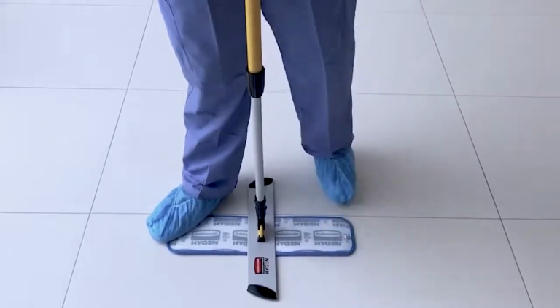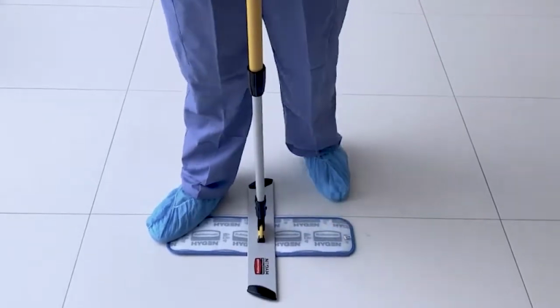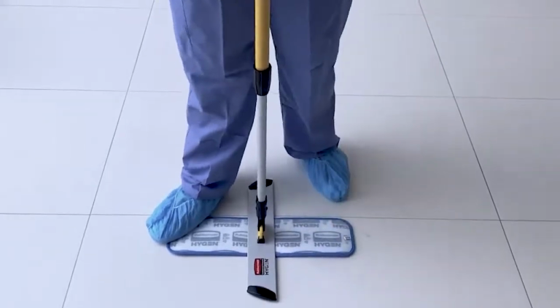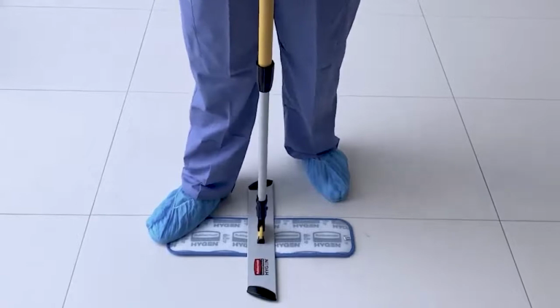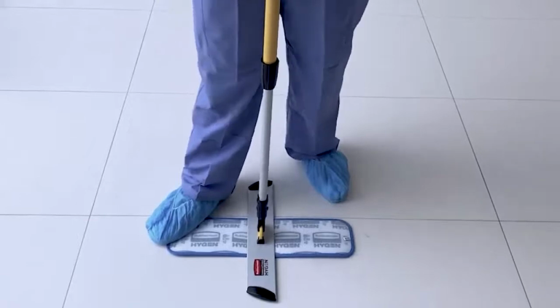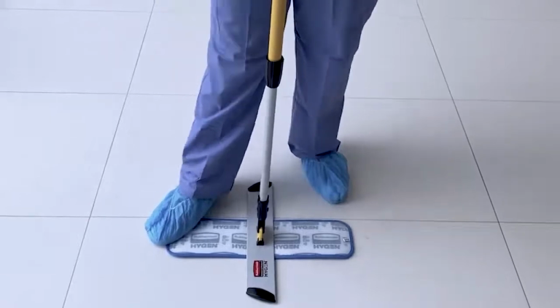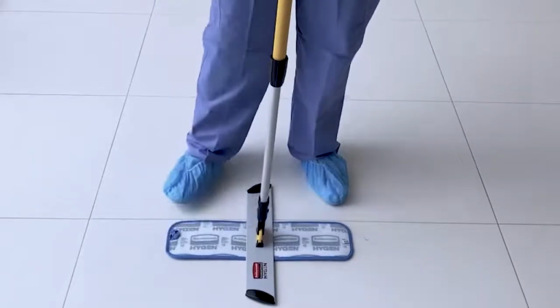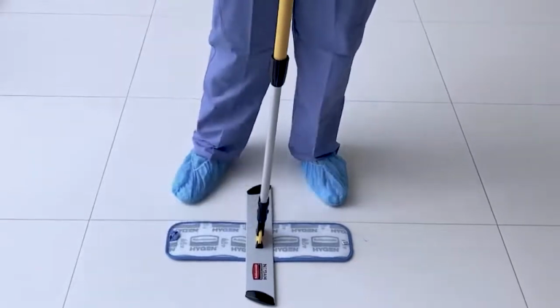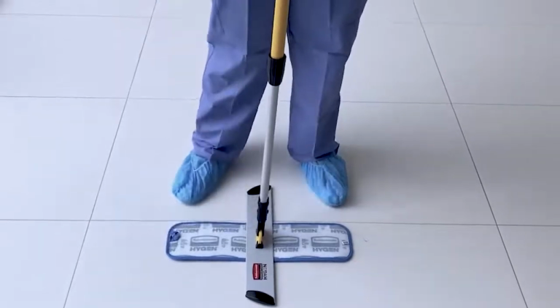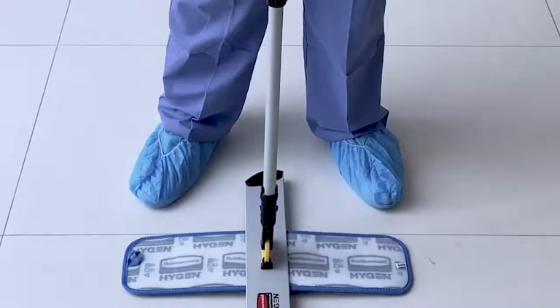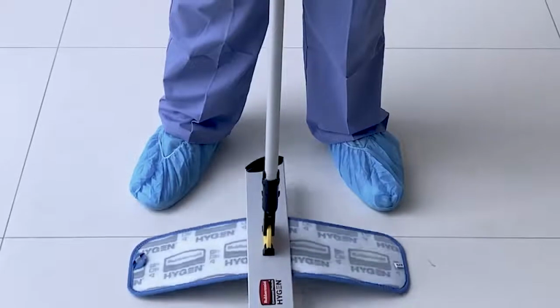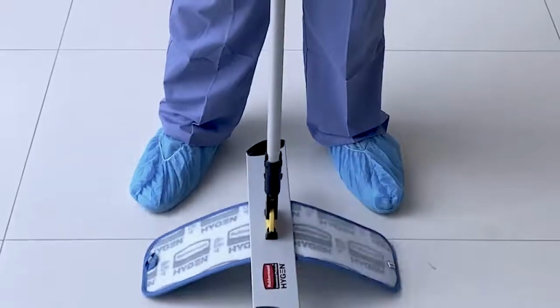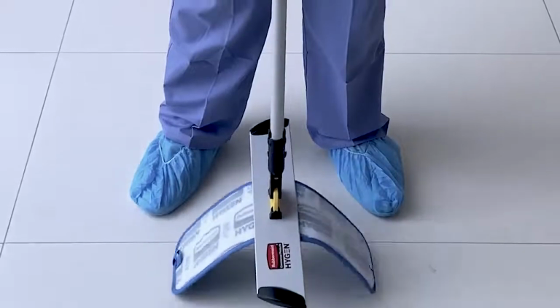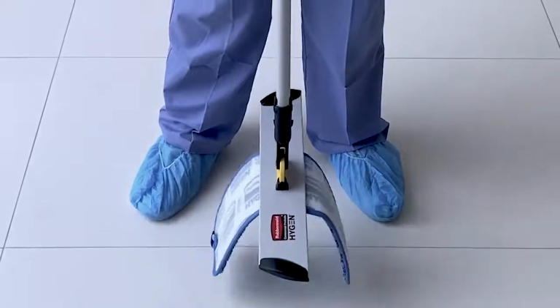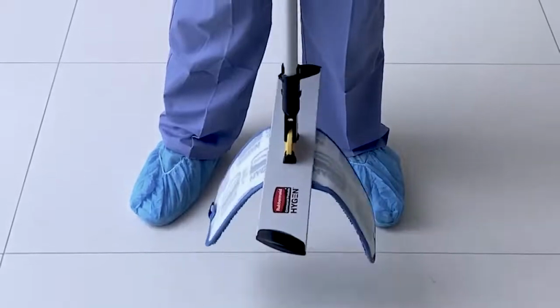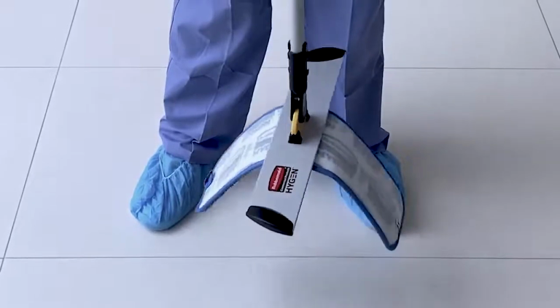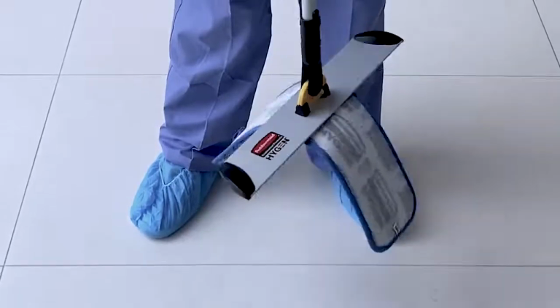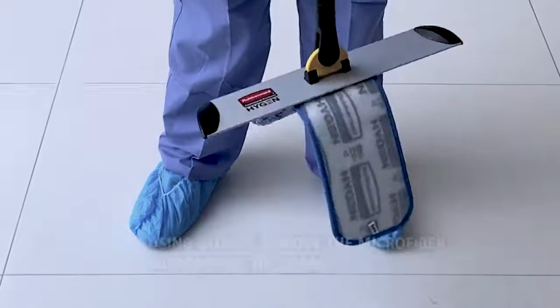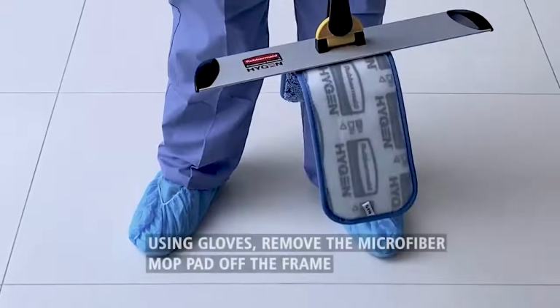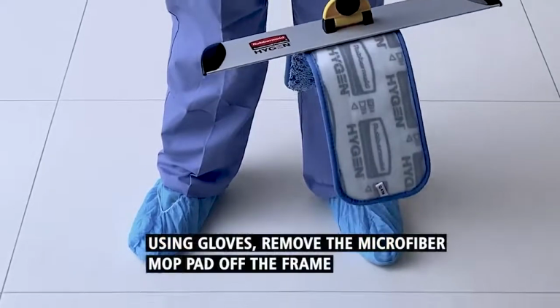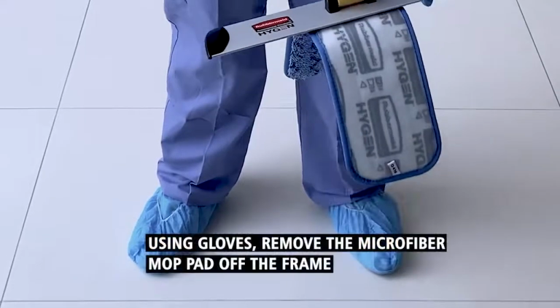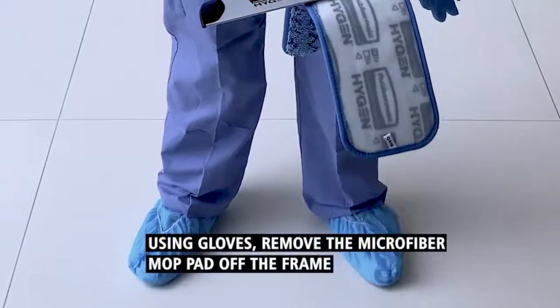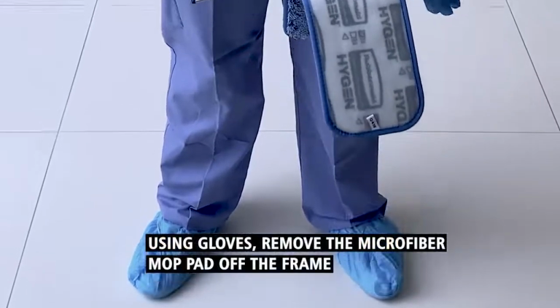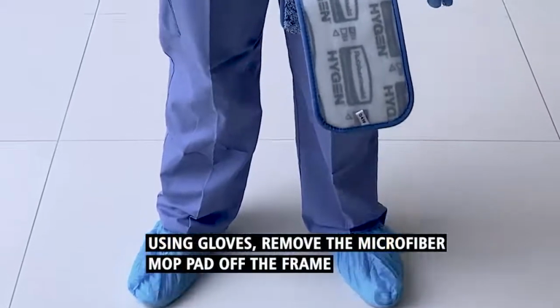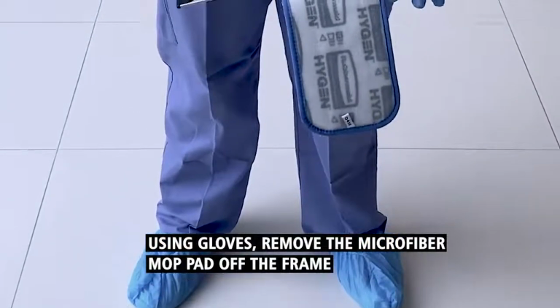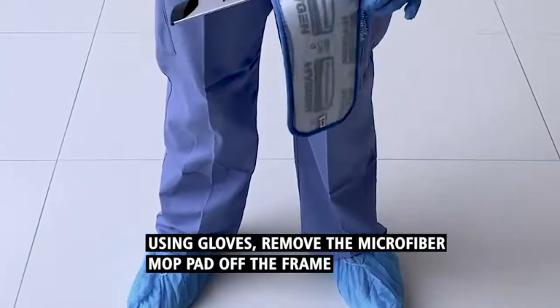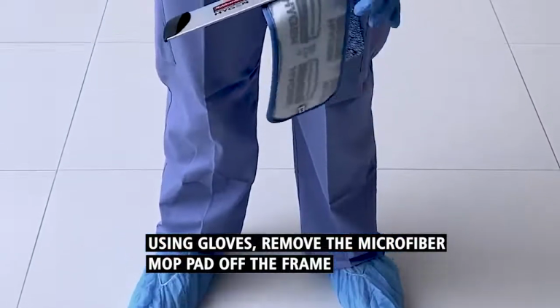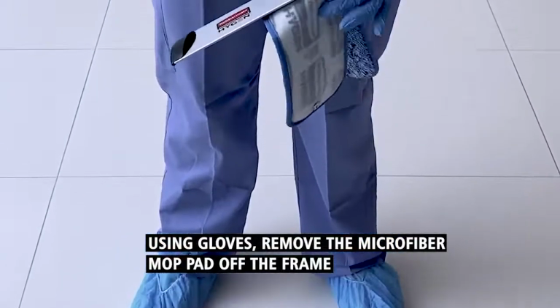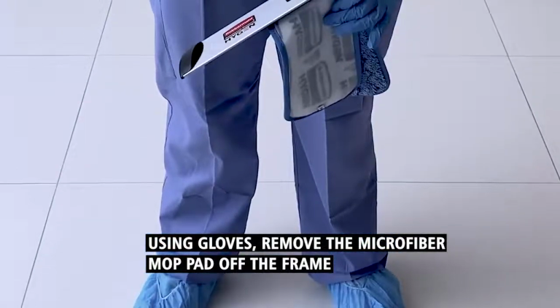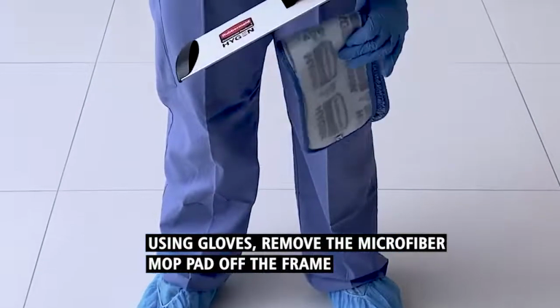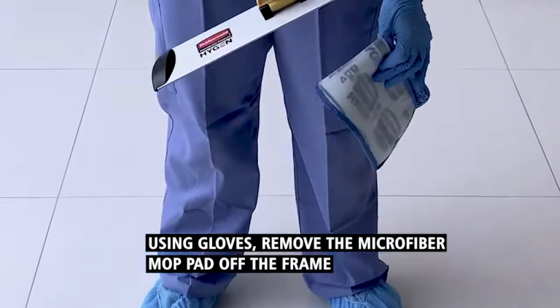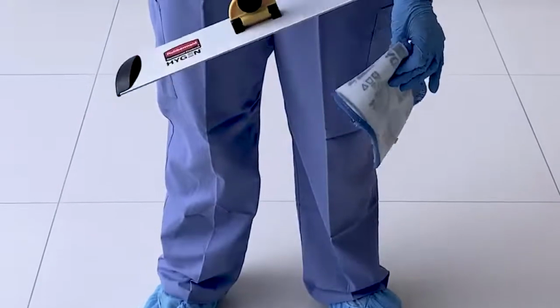Step off the used microfiber mop pad and raise the handle and frame to chest height. Using gloves, remove the used microfiber mop pad off the frame.